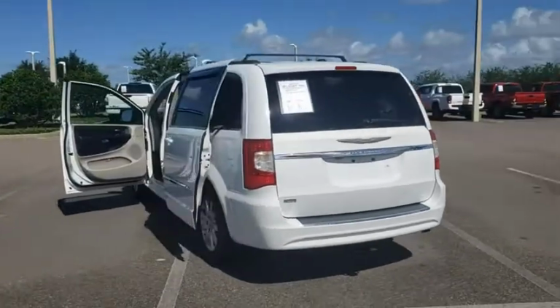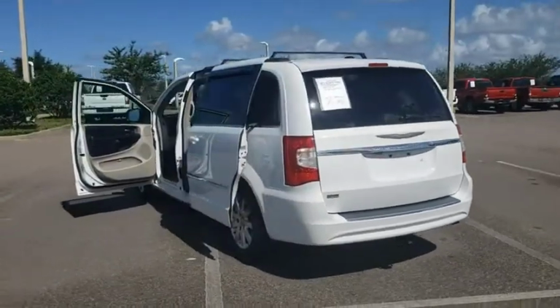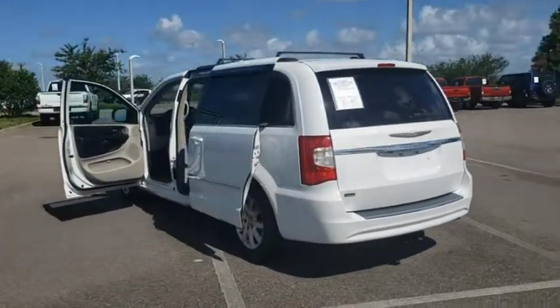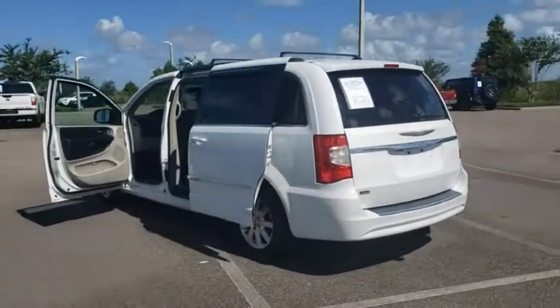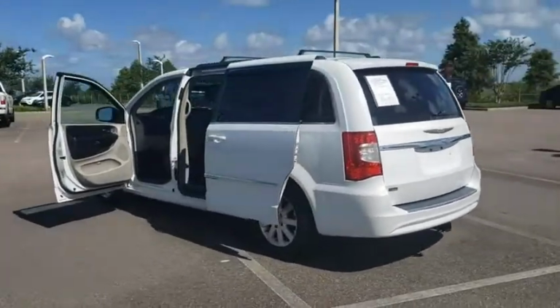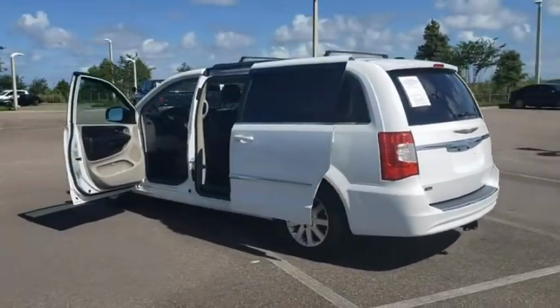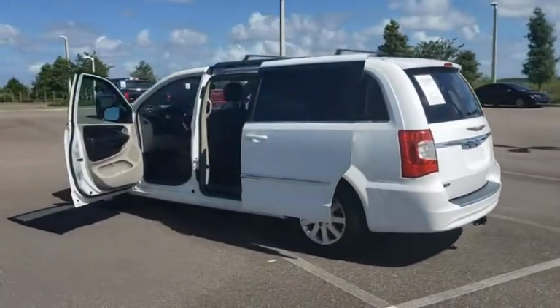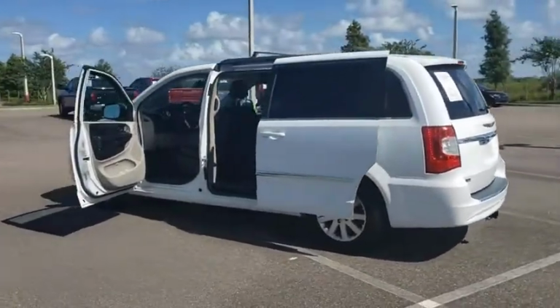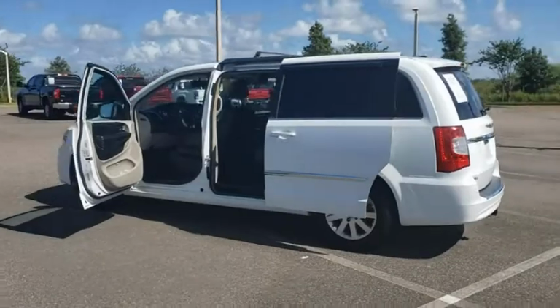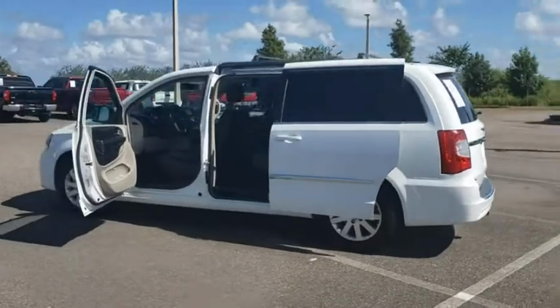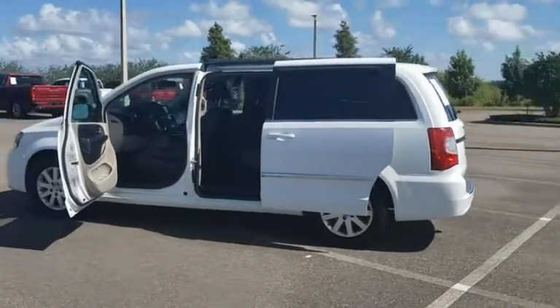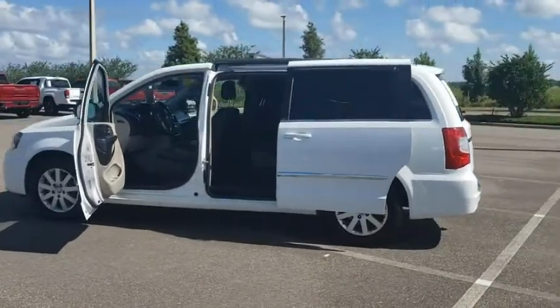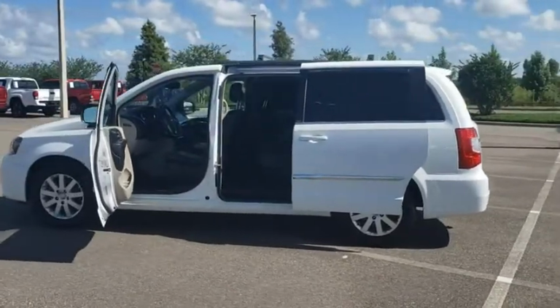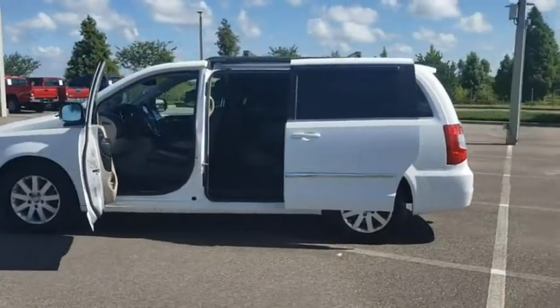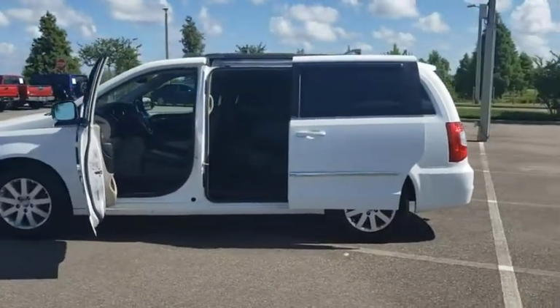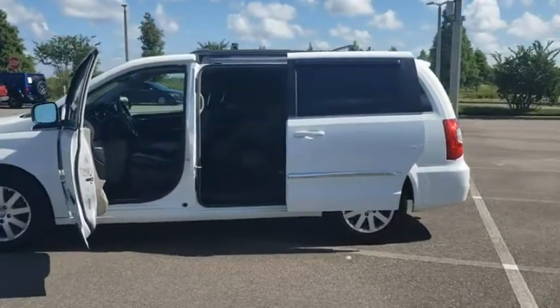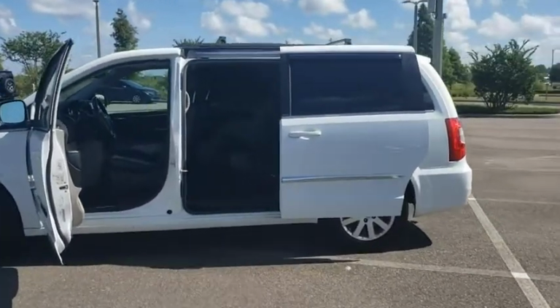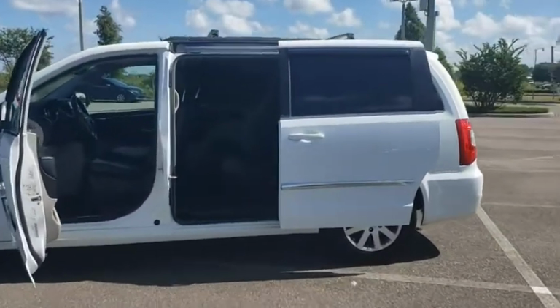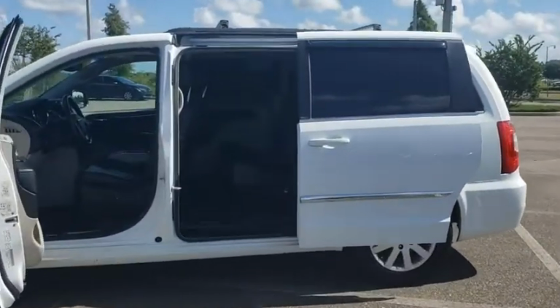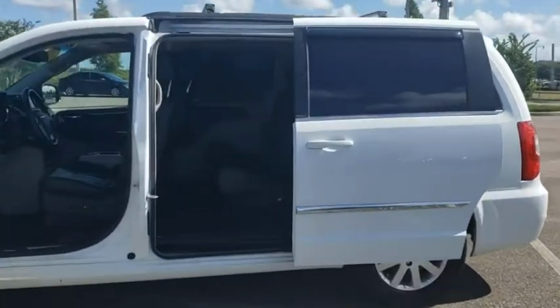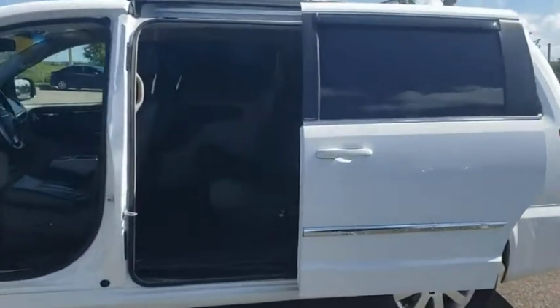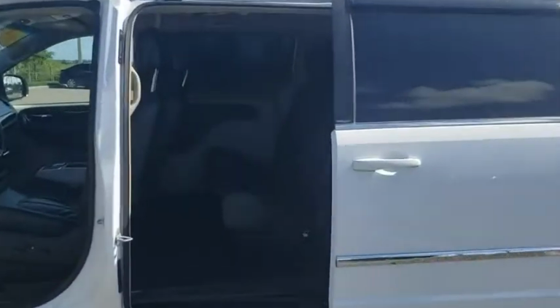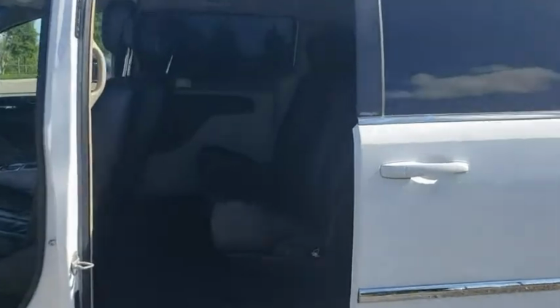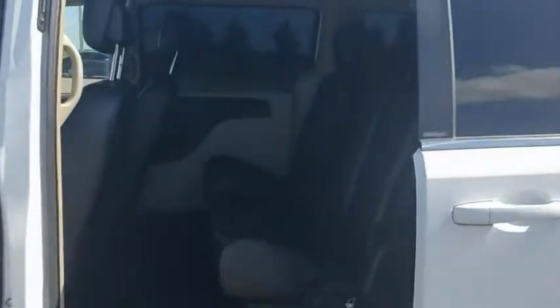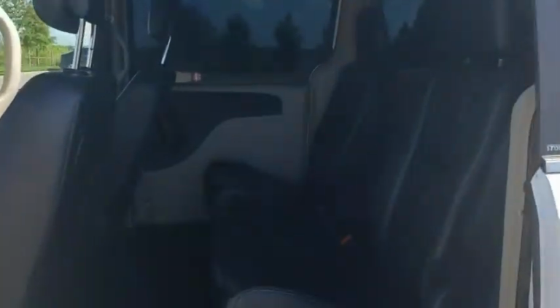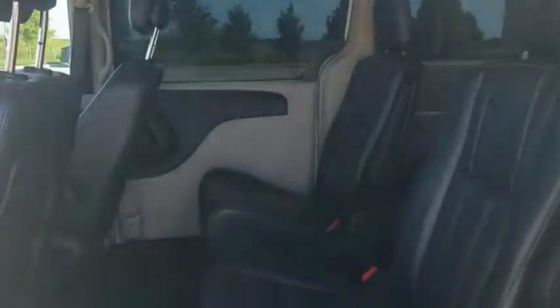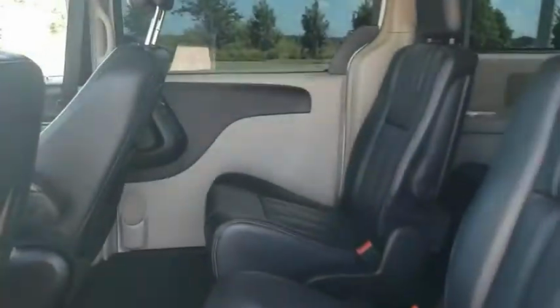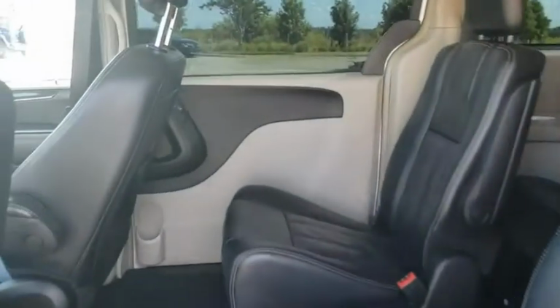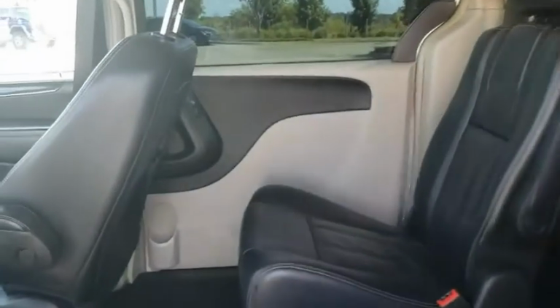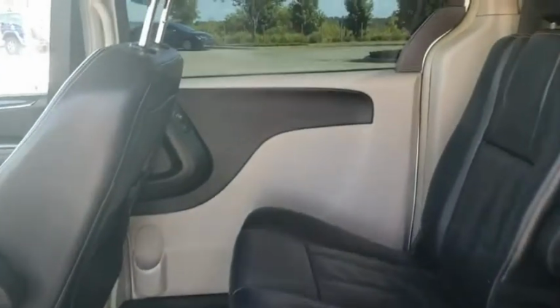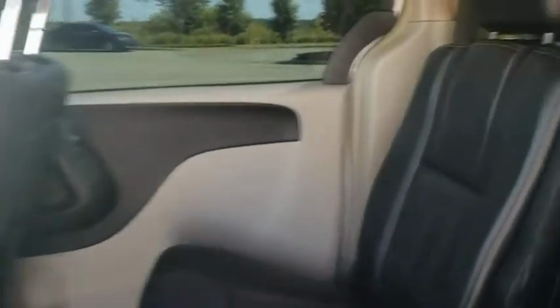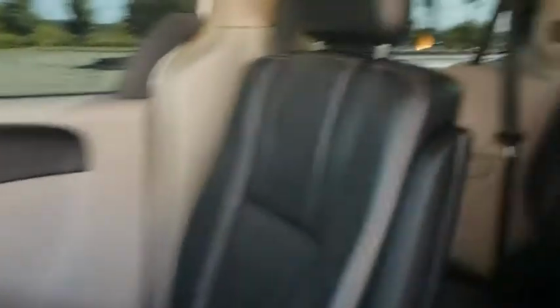Seat 7 comfortably and choose from stow-and-go seating or the innovative swivel-and-go seating. This vehicle has less than 115,000 miles. Here are some of this vehicle's great options.